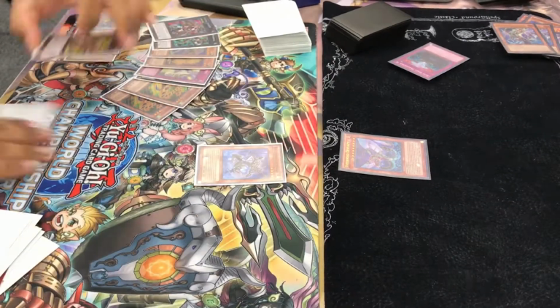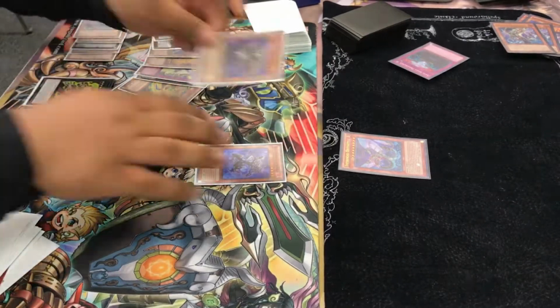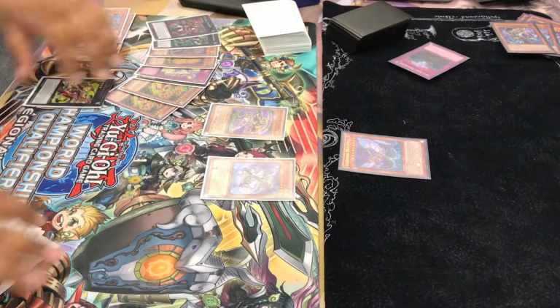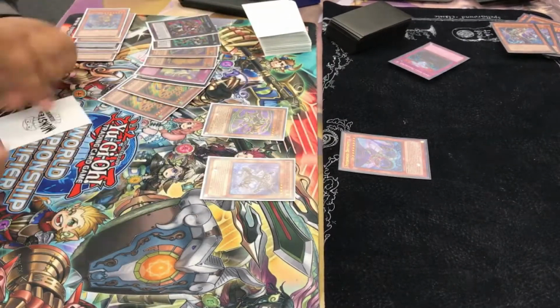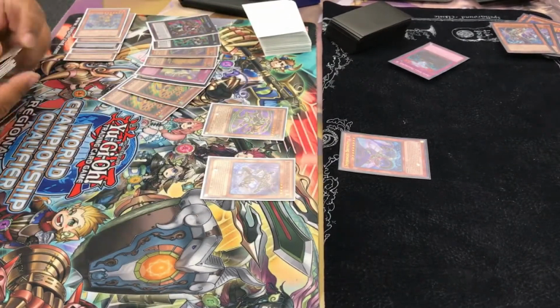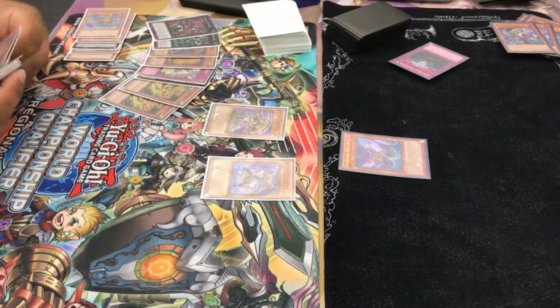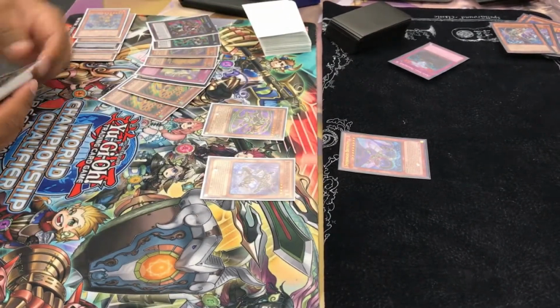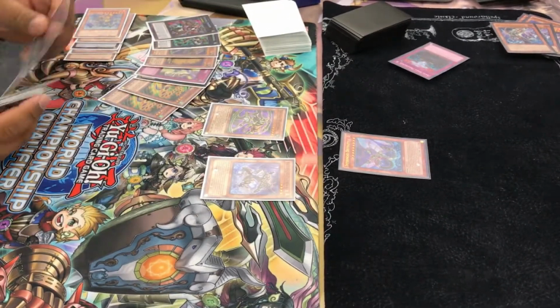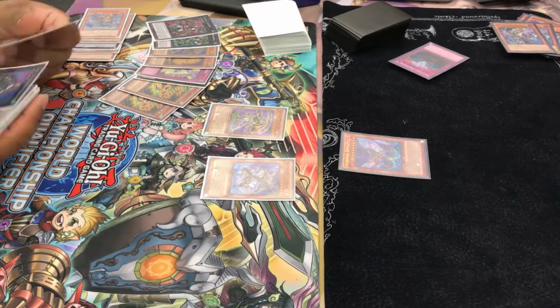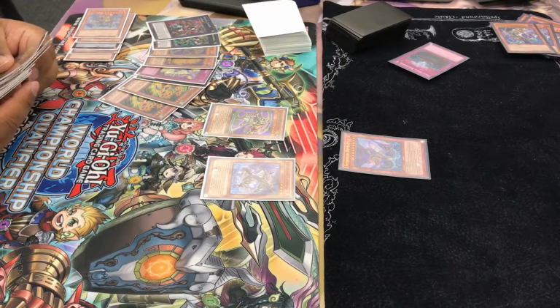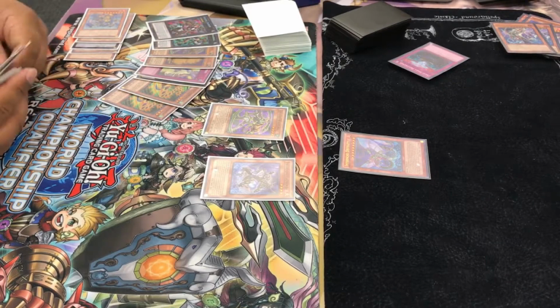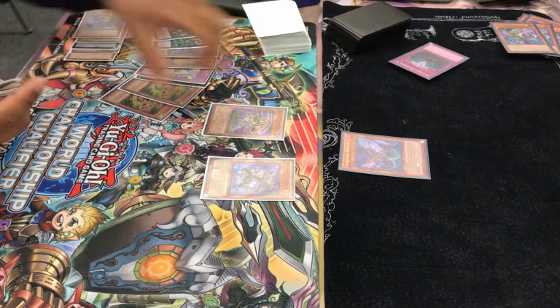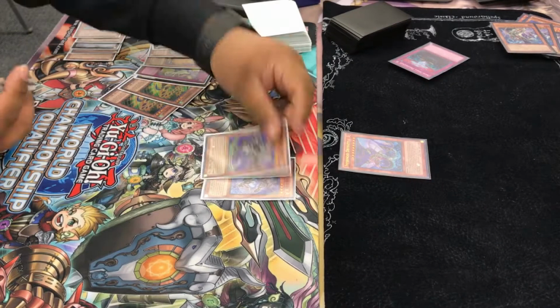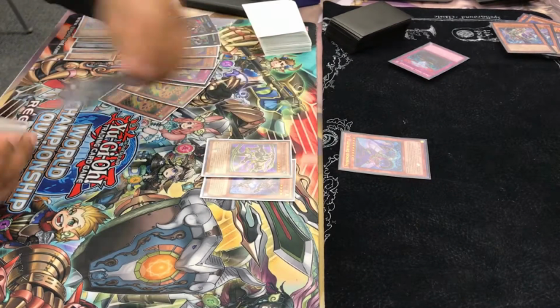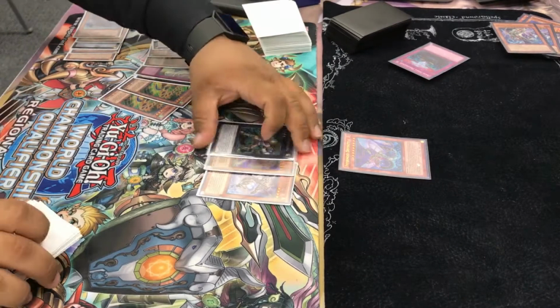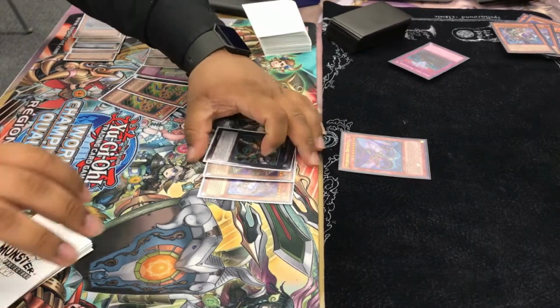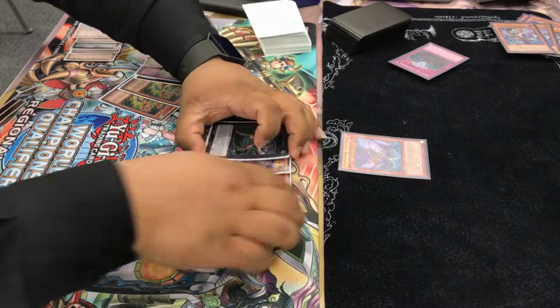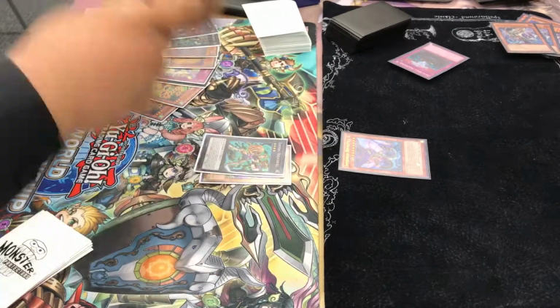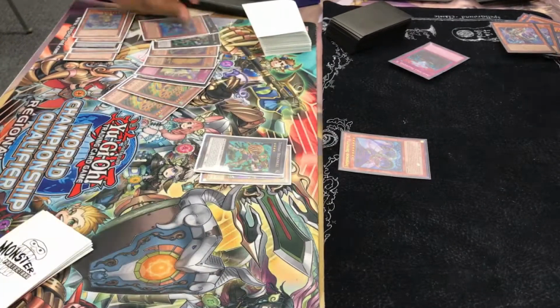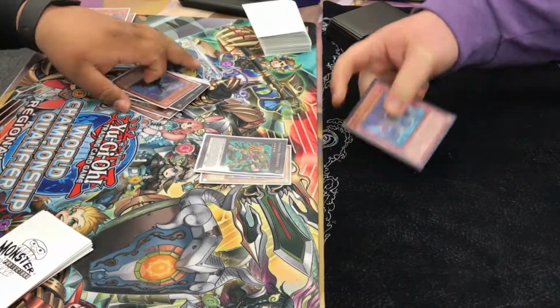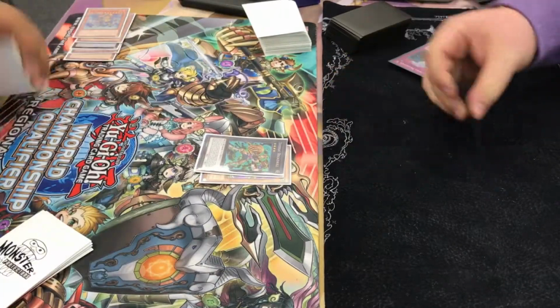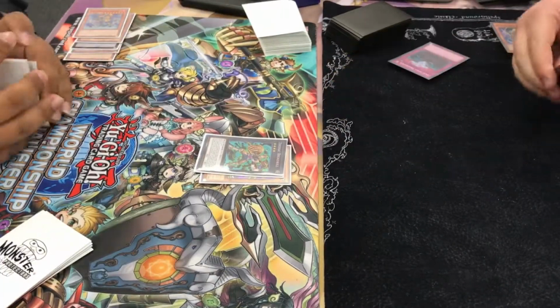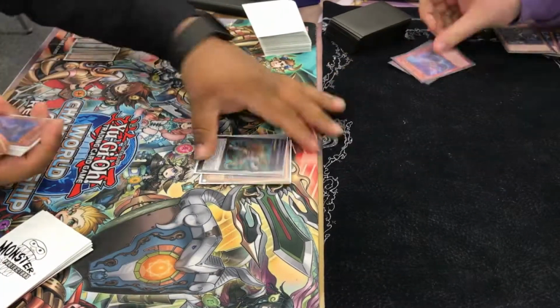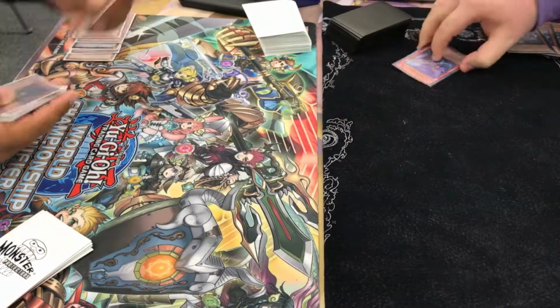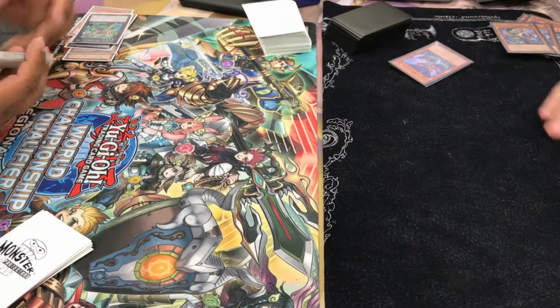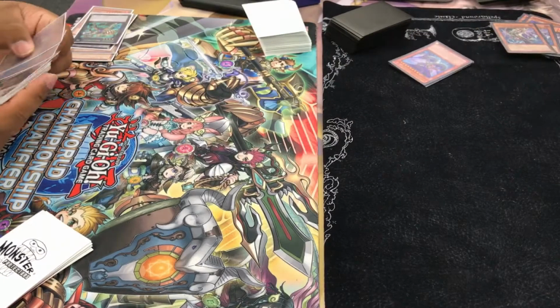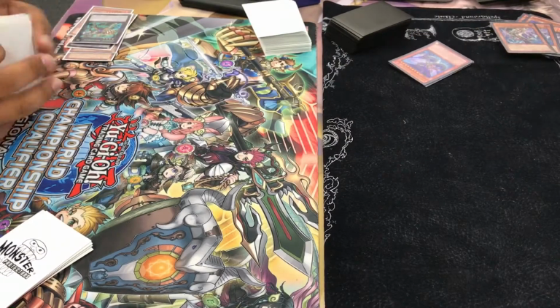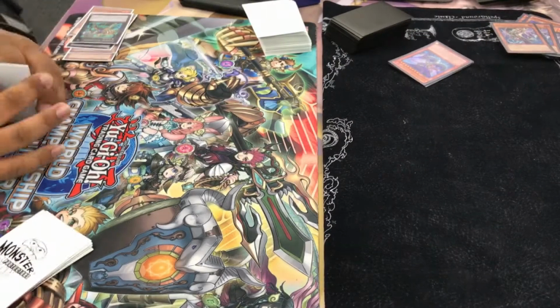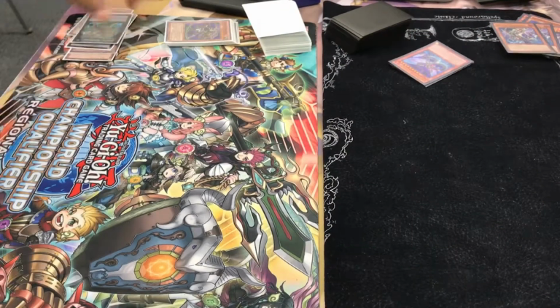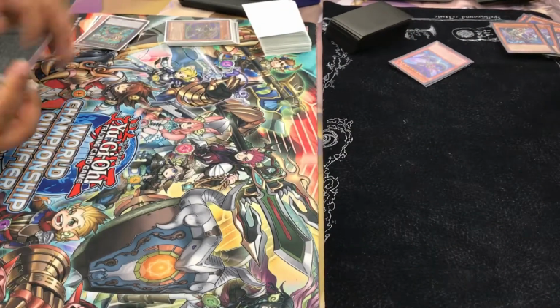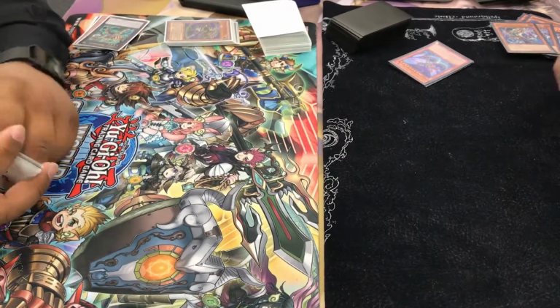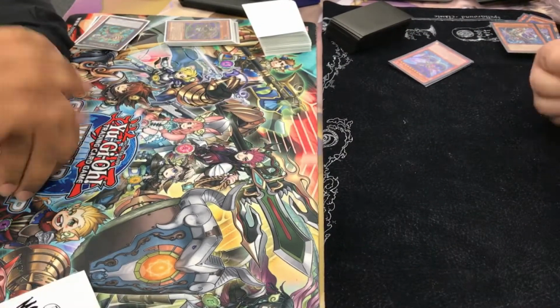Eric accidentally does something, but I'm like, wait — and he's like, oh, no, I got the Whiptail in hand. Not bad. So there goes Whiptail — overlays for the Broadbull. And I negate the Broadbull, so it's banished.